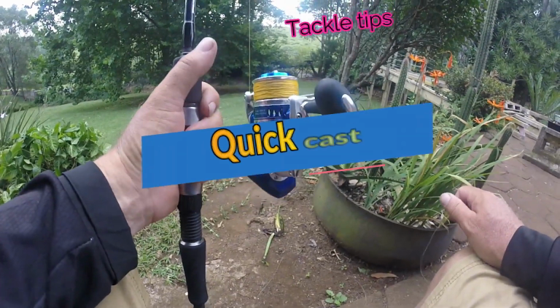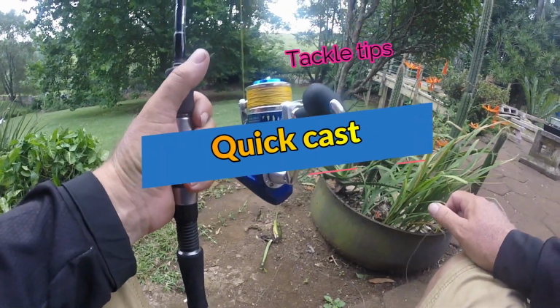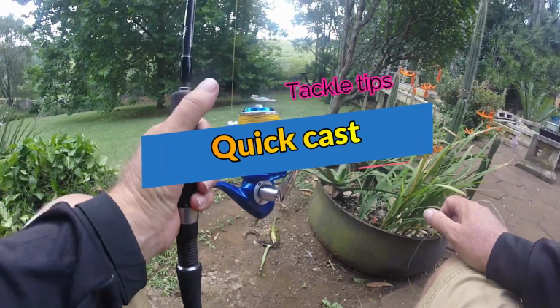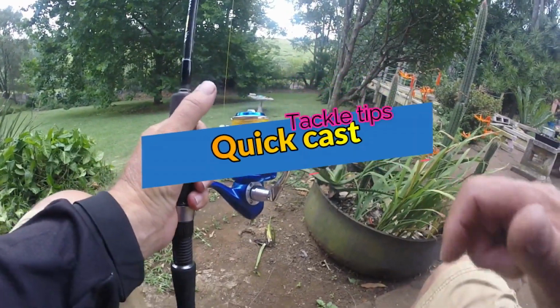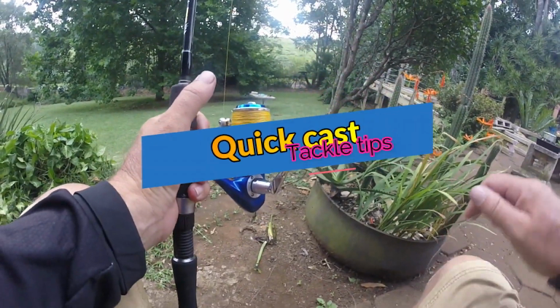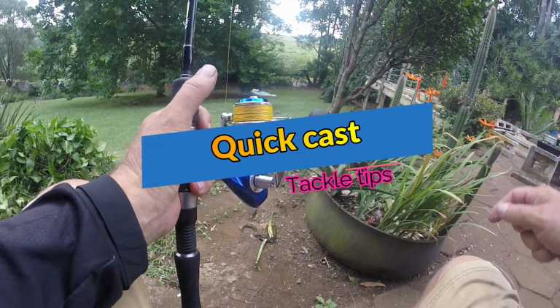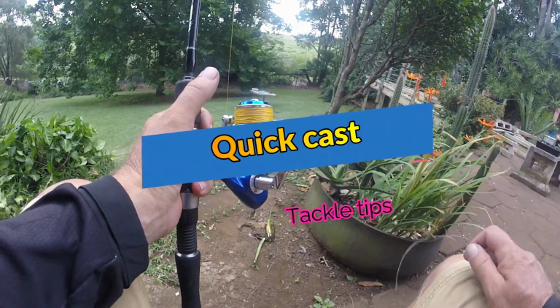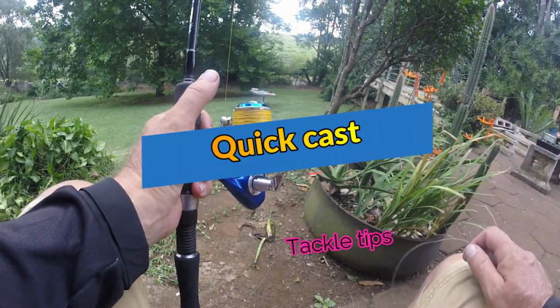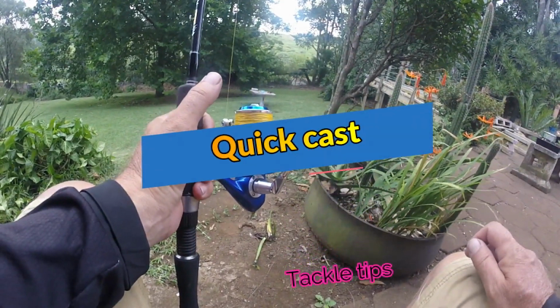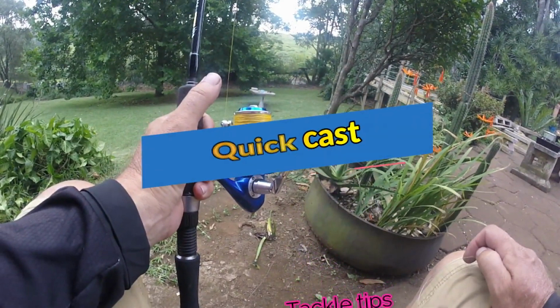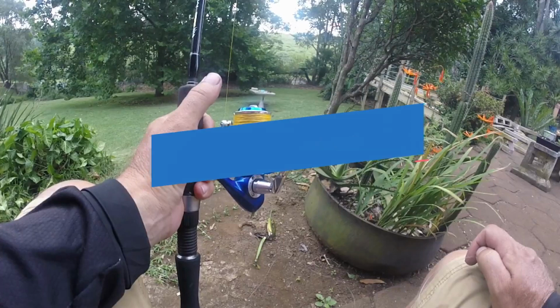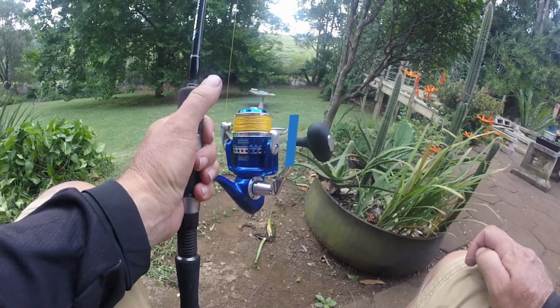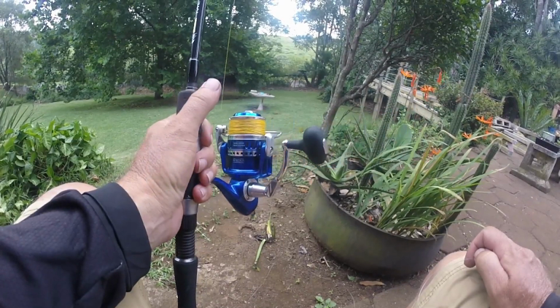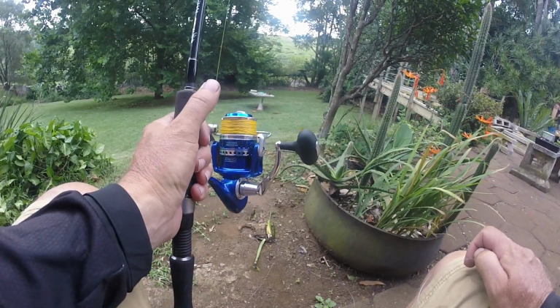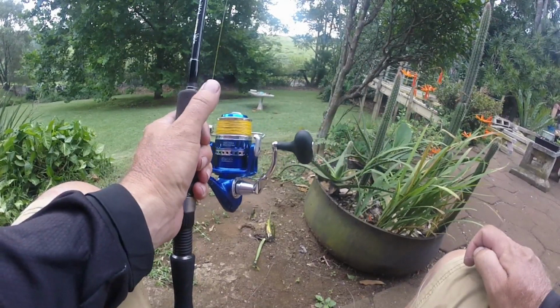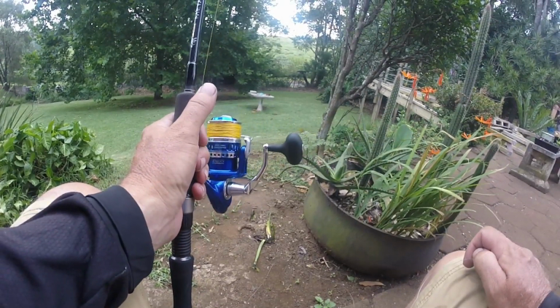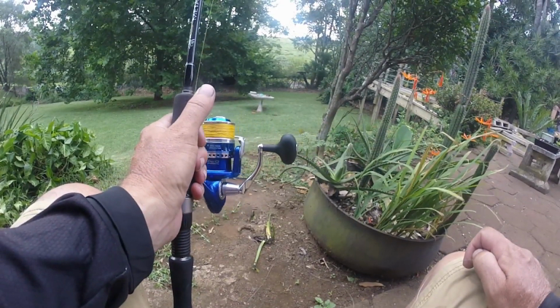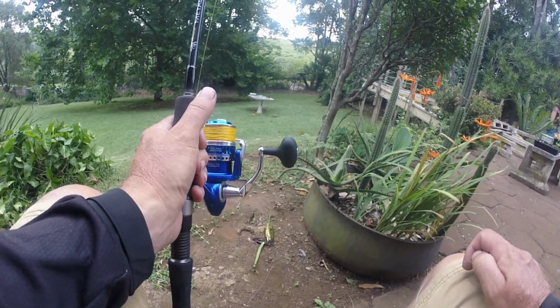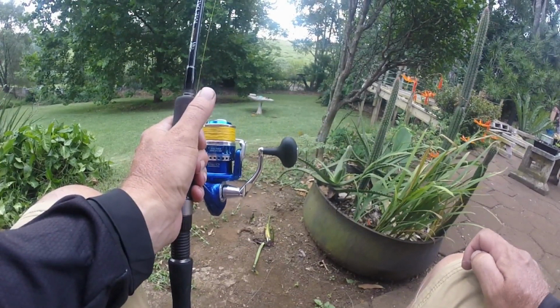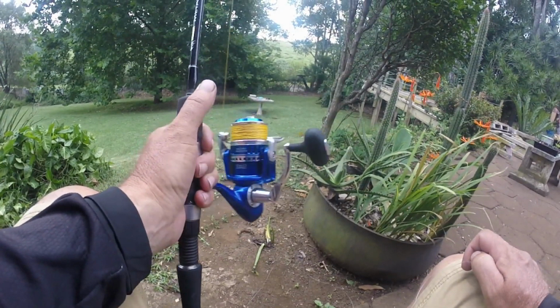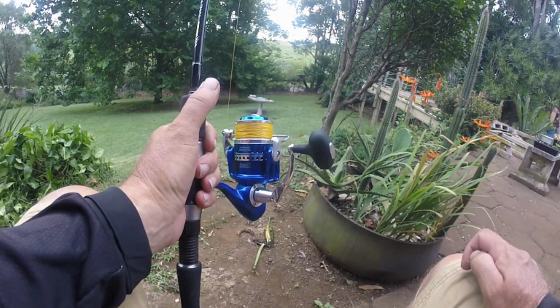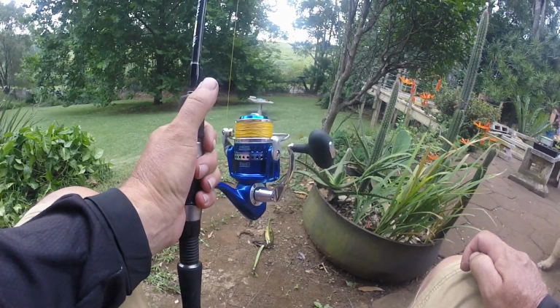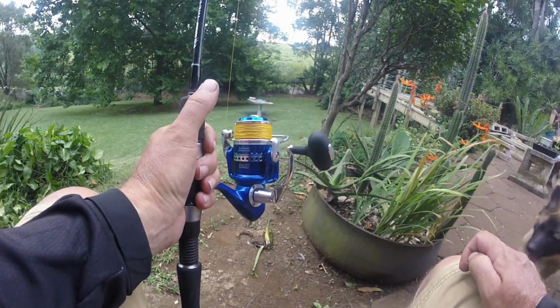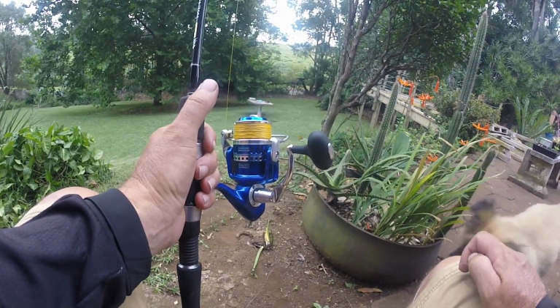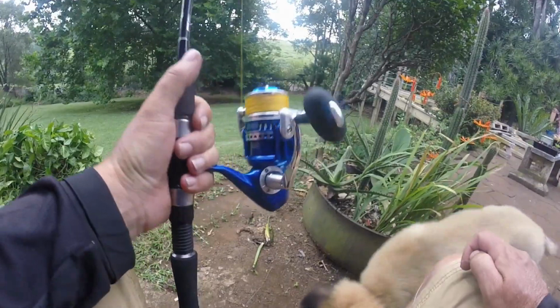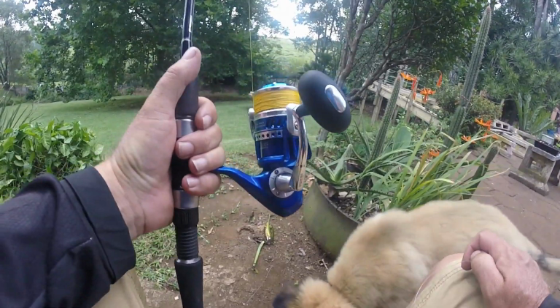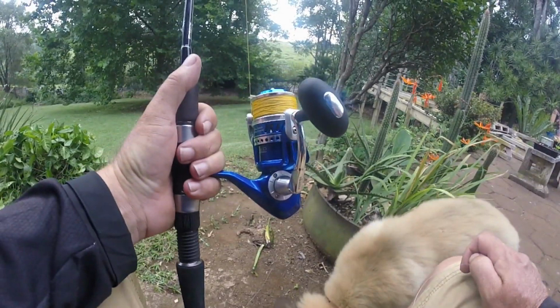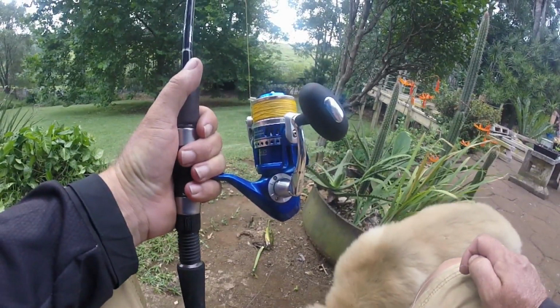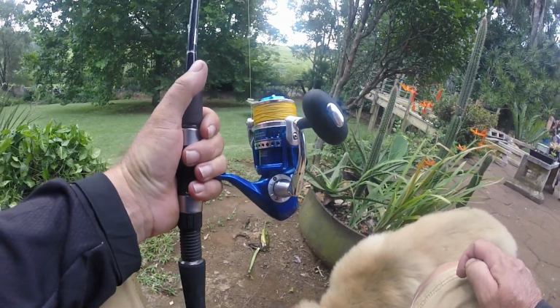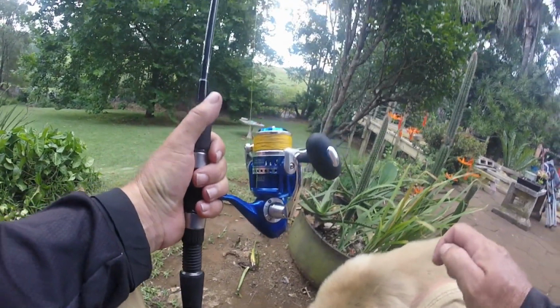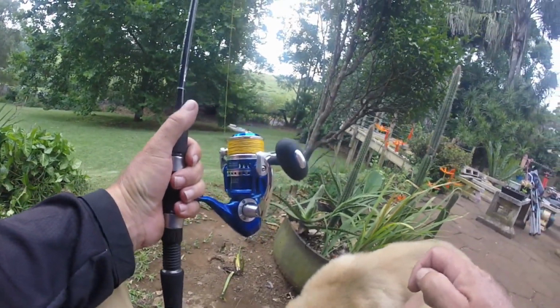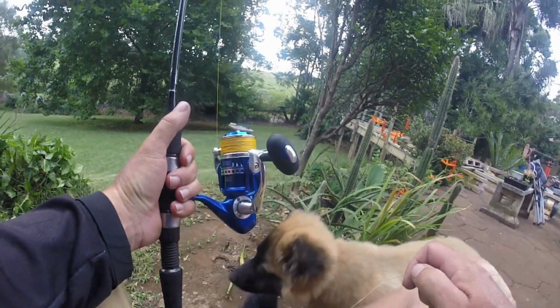I fished with a couple of guys today and they really struggled to tie their leader knots. When you're getting bitten off and things like that, it's important to know how to tie them properly.